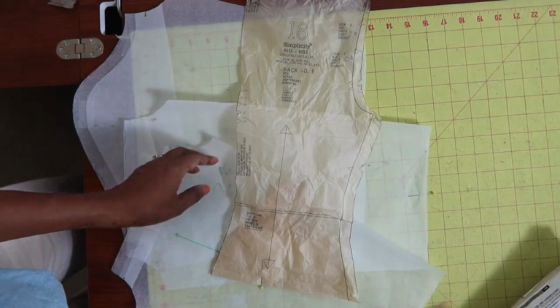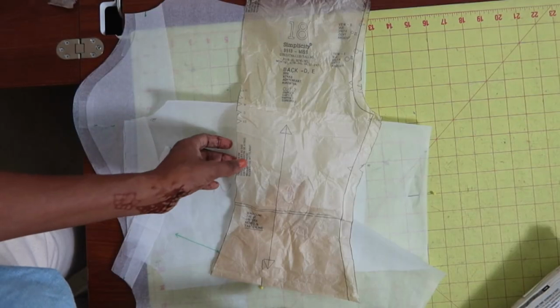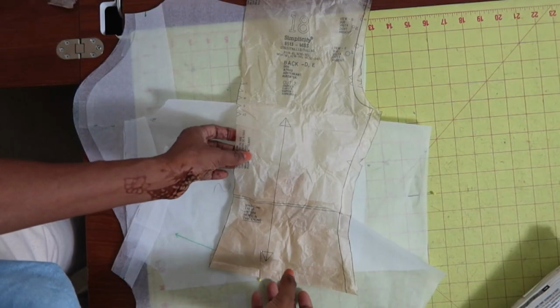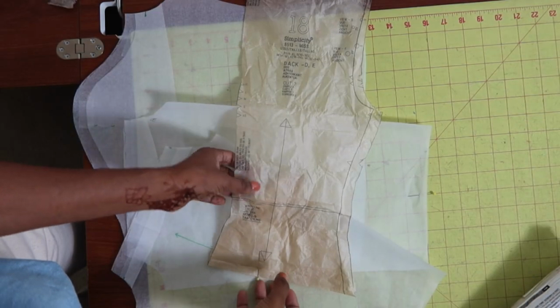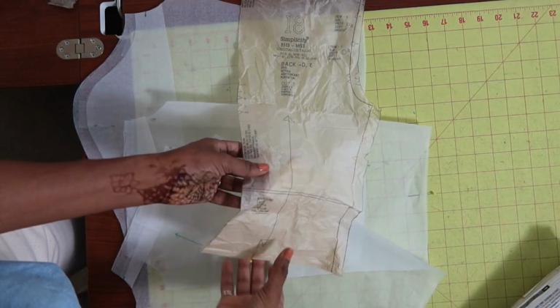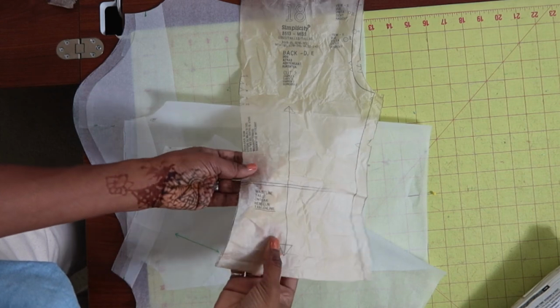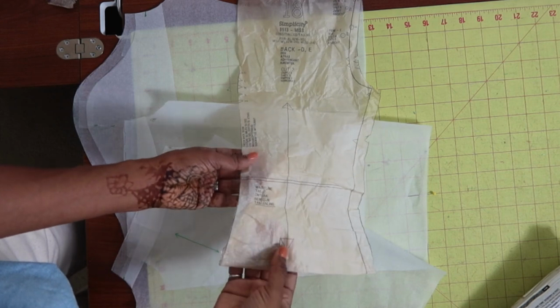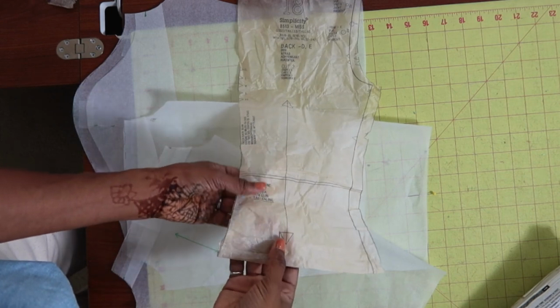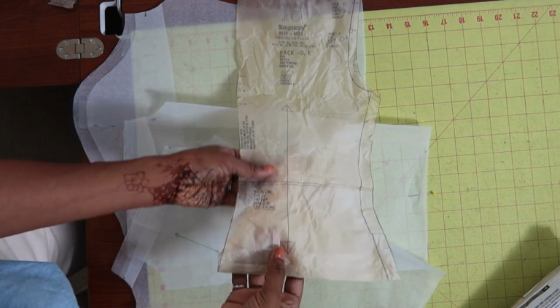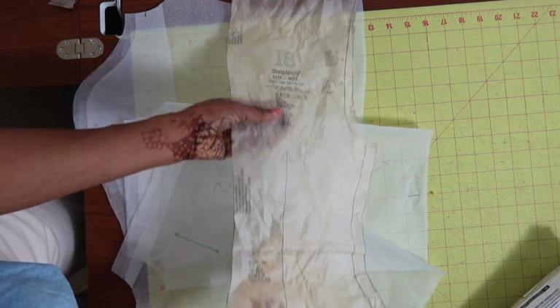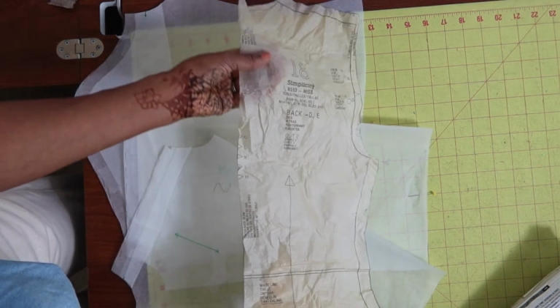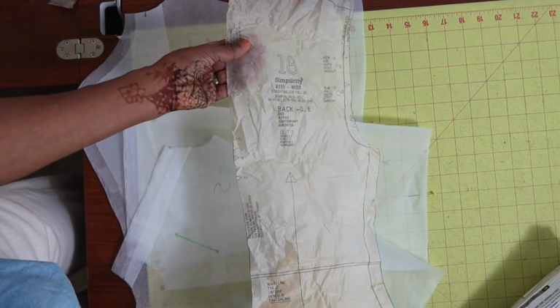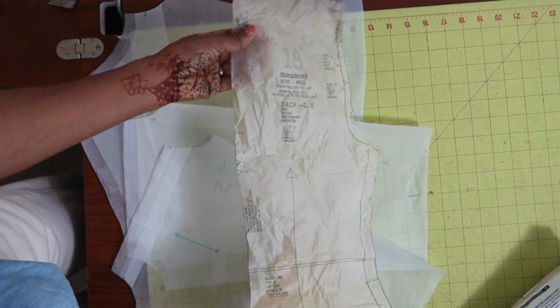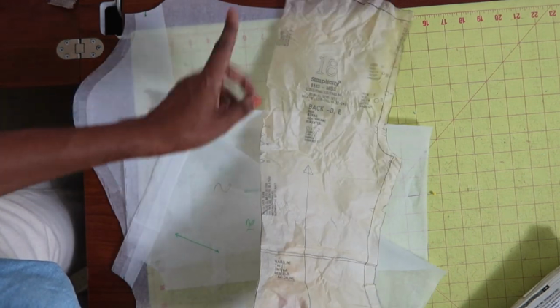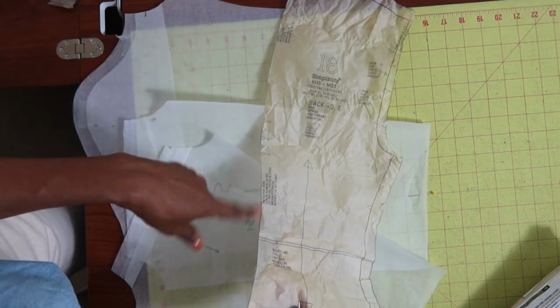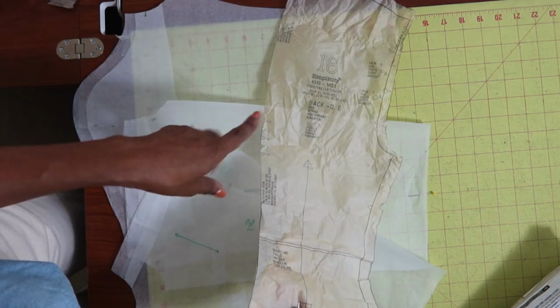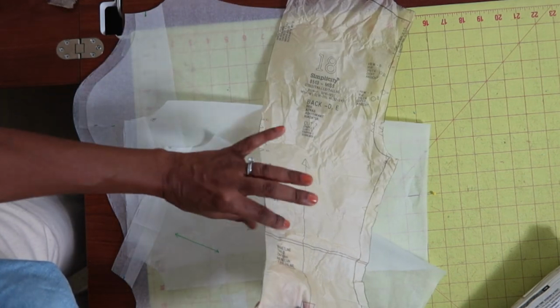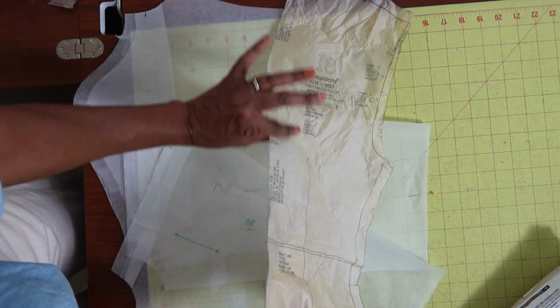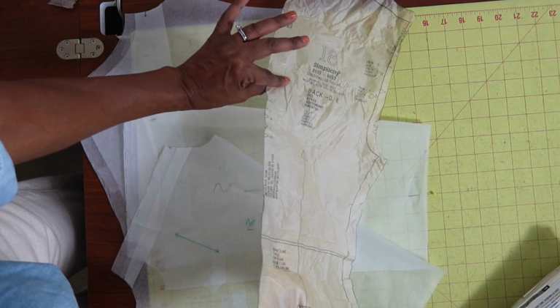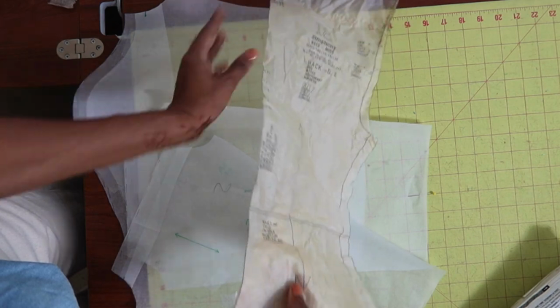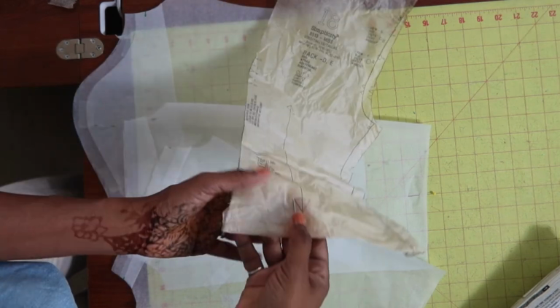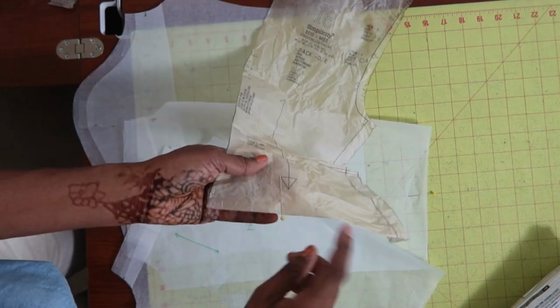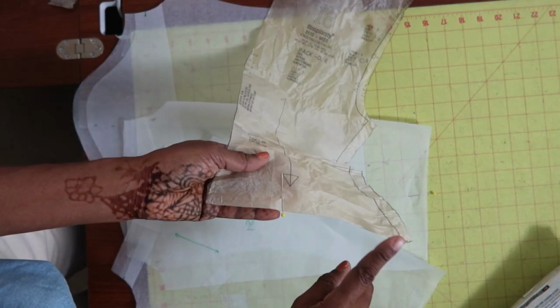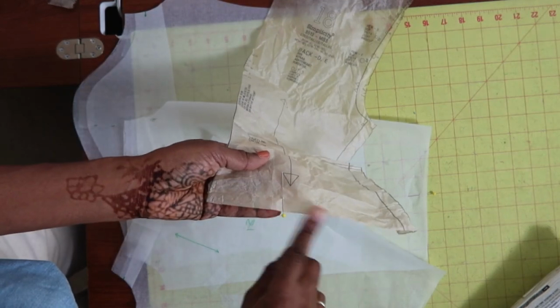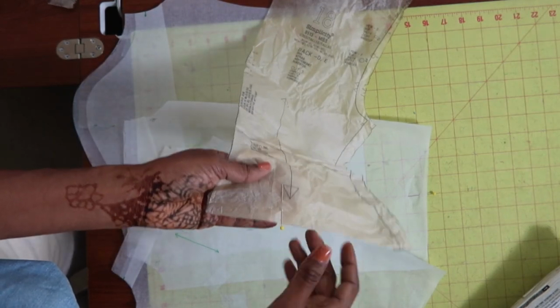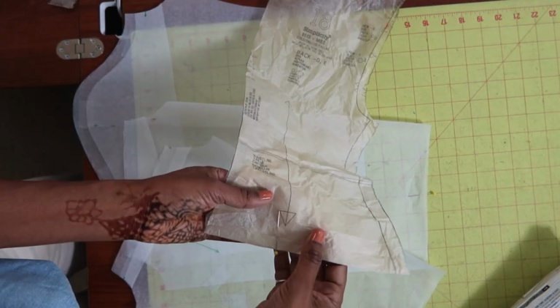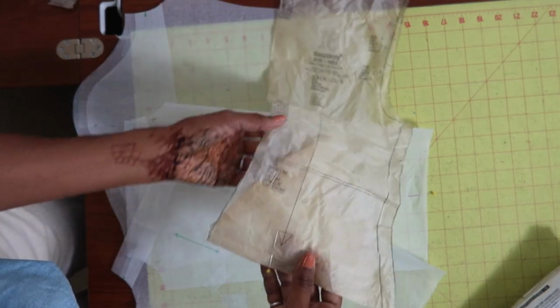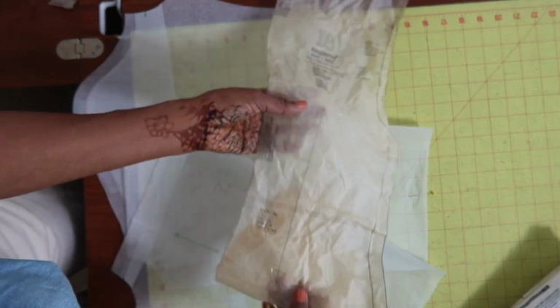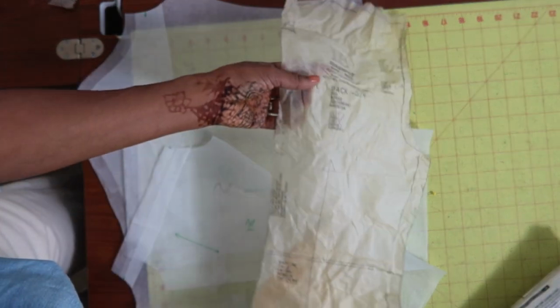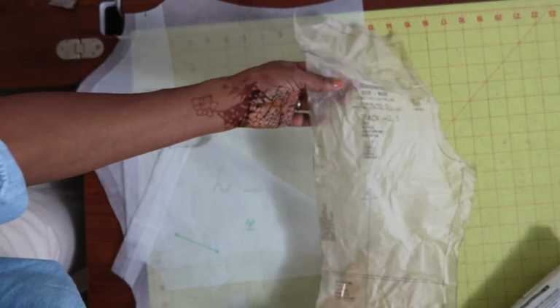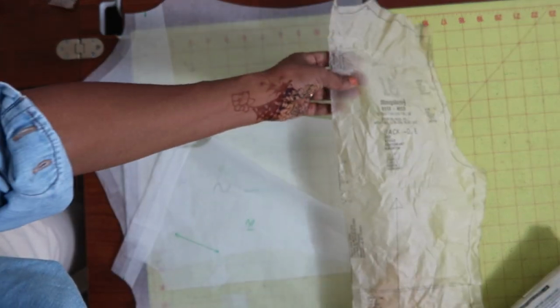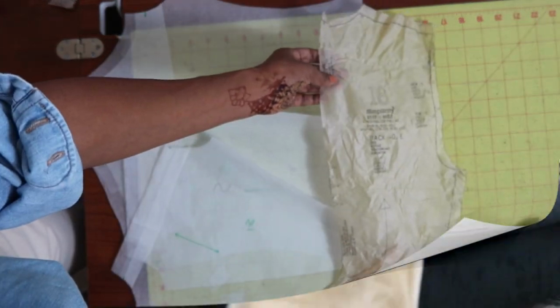I'm not making any changes to the back pattern piece, so I'm going to use this as is, cut out twice with the seam down the back, and I will lengthen this the same amount that I'm going to lengthen the front piece.